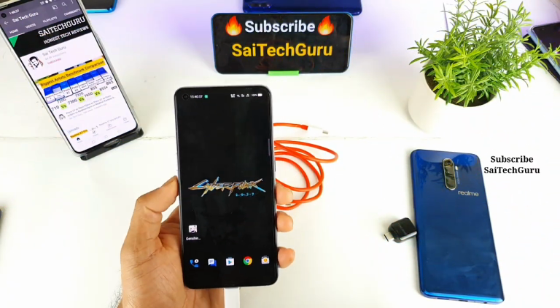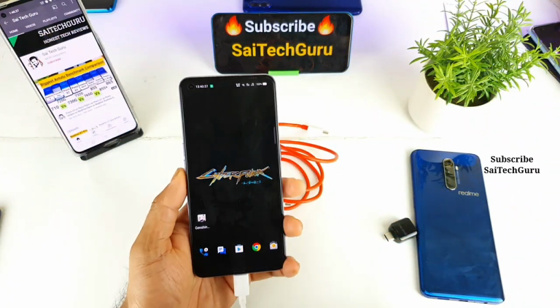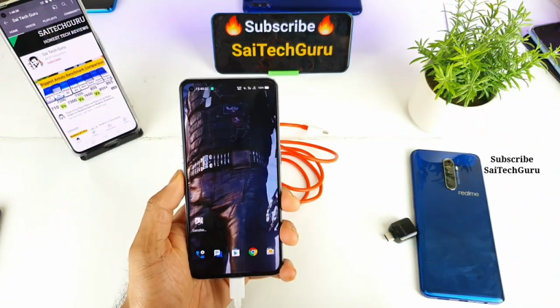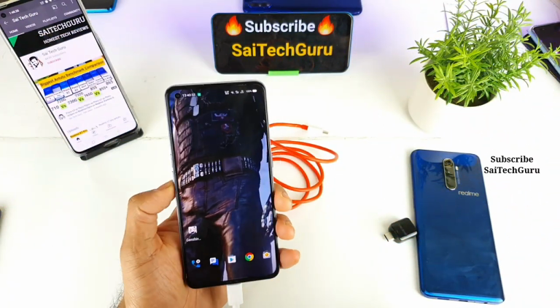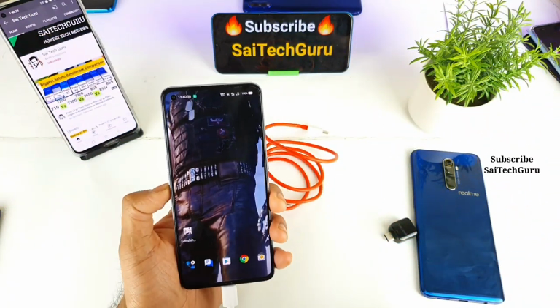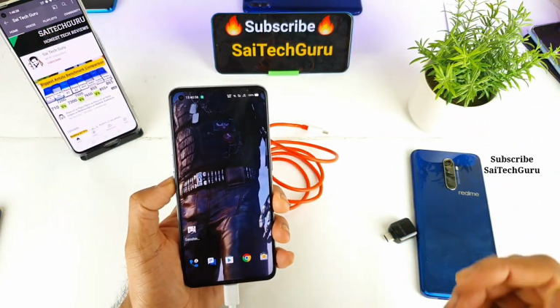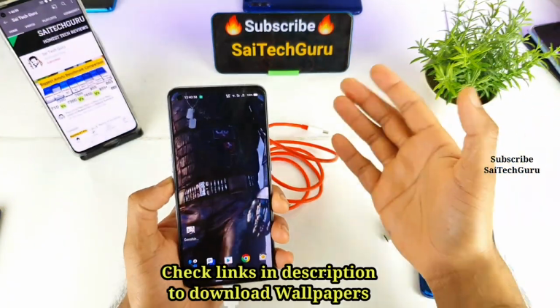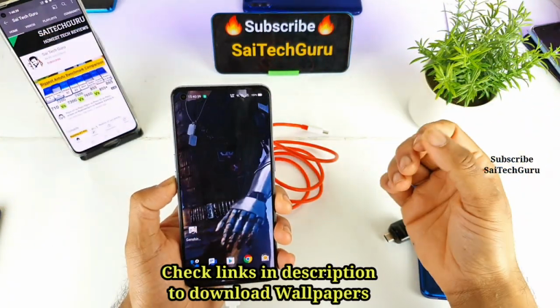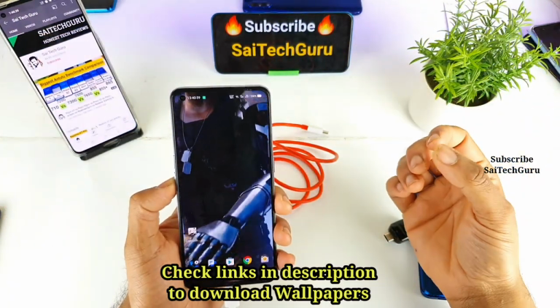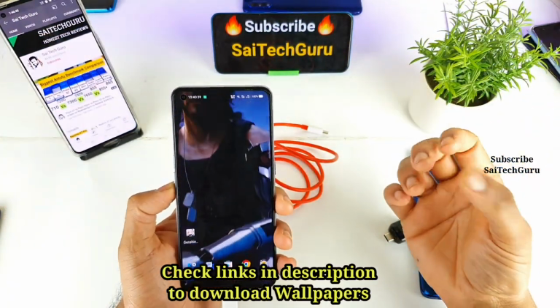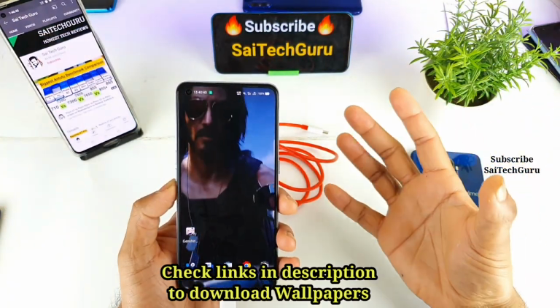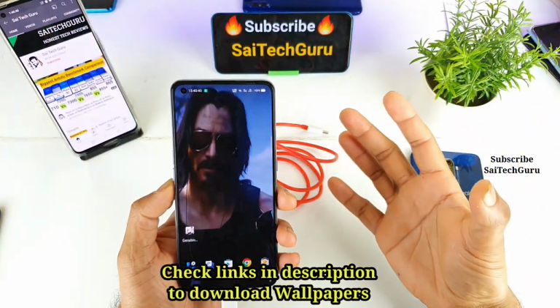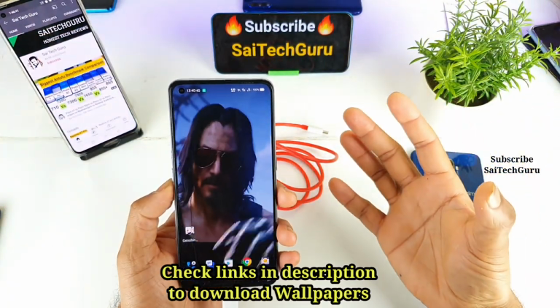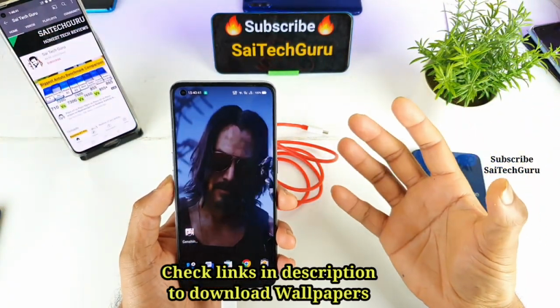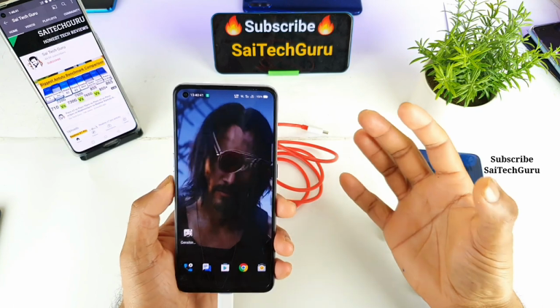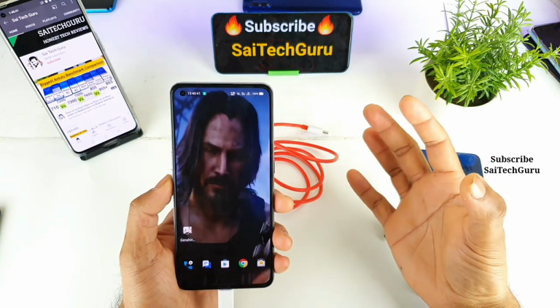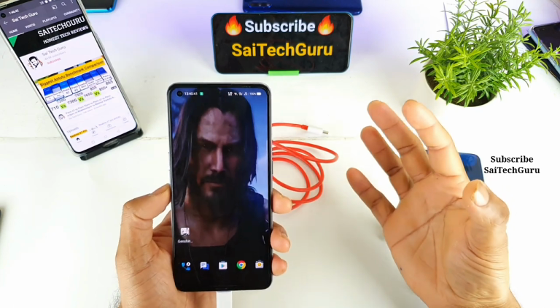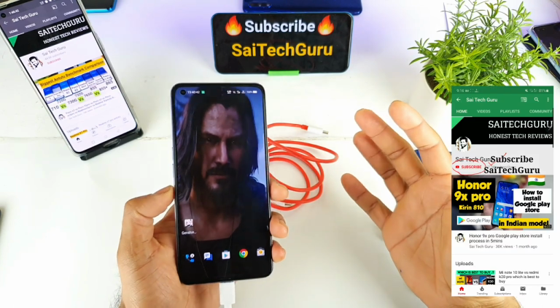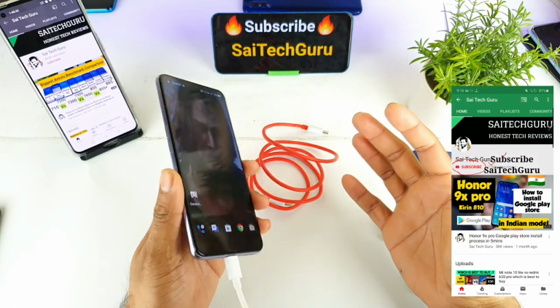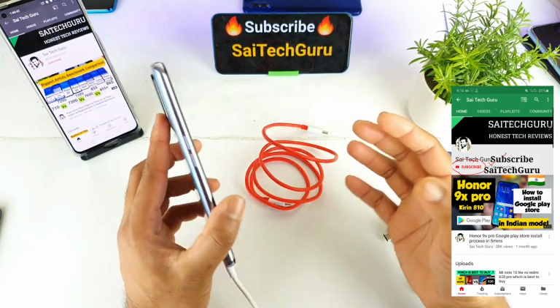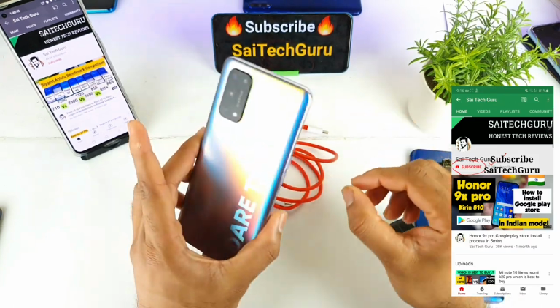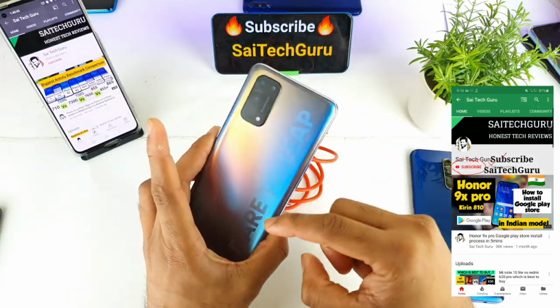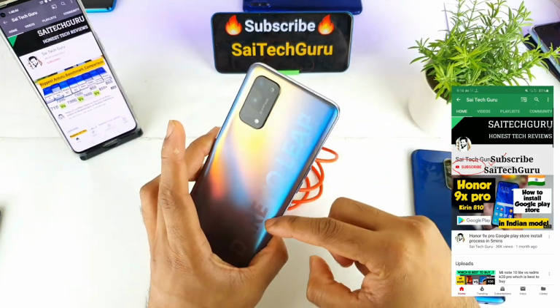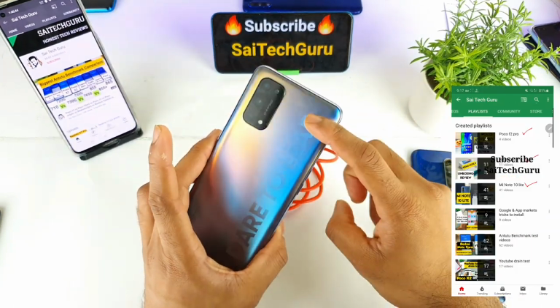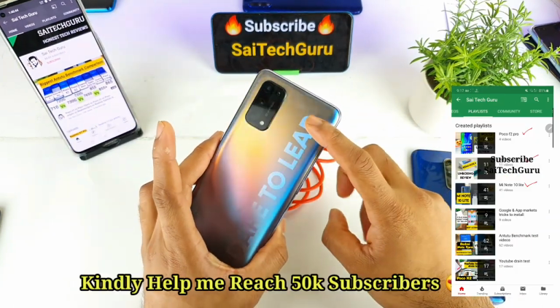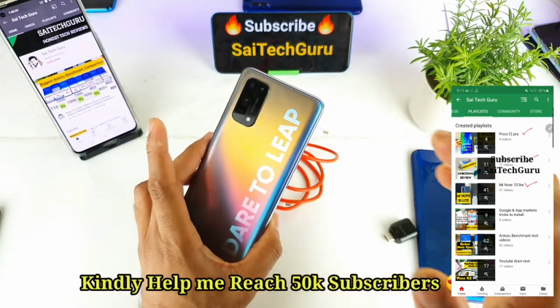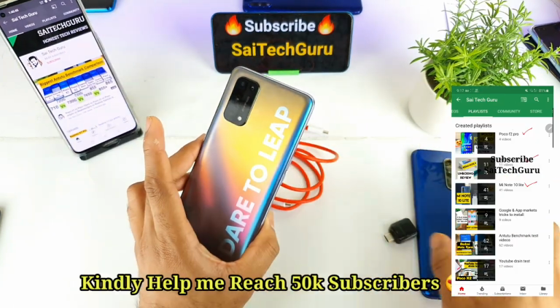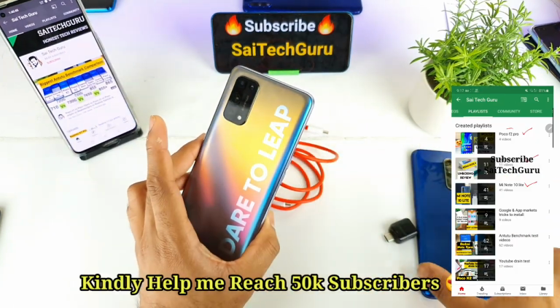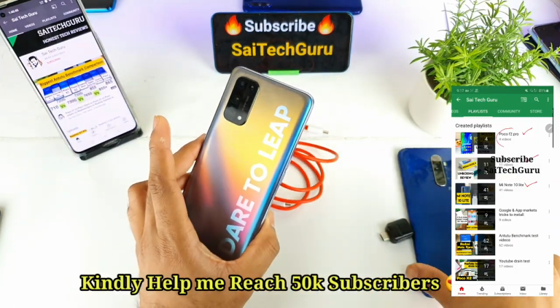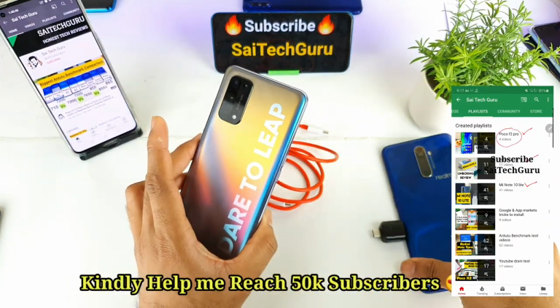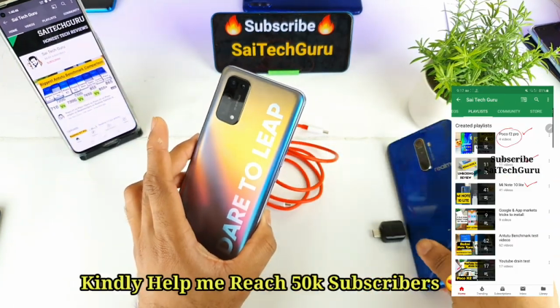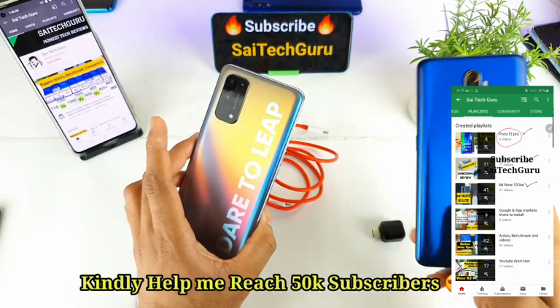Hi friends, I'm Sahit Ethan here. Welcome back to my channel Sahit Ekkur. In this video I'll be doing the reverse charging test on the Realme X7 Pro device by charging the Realme X2 Pro device.